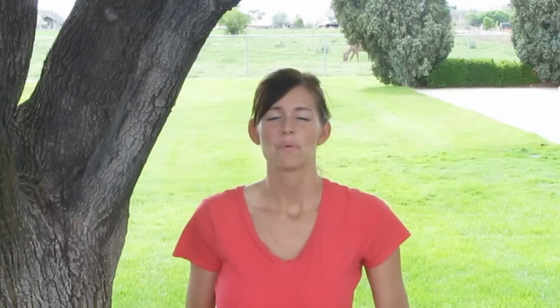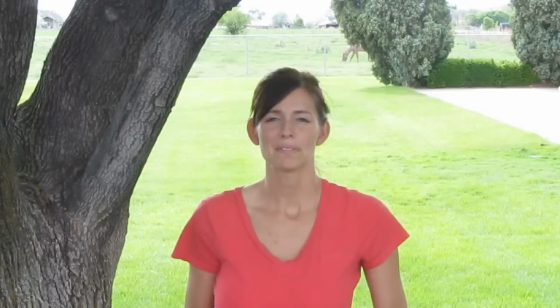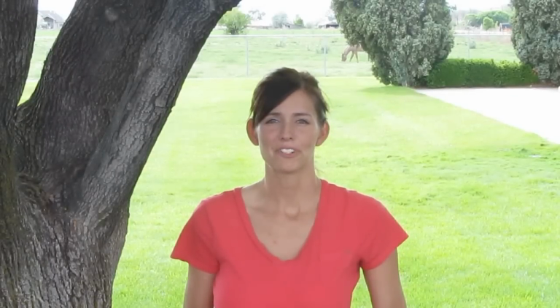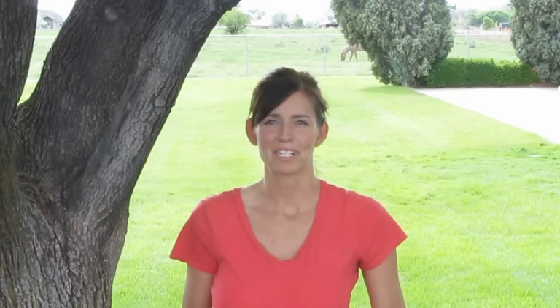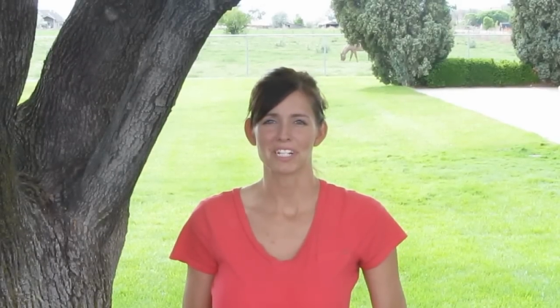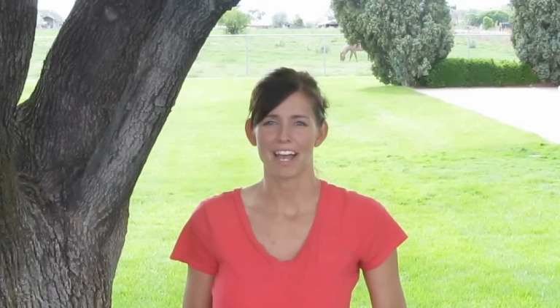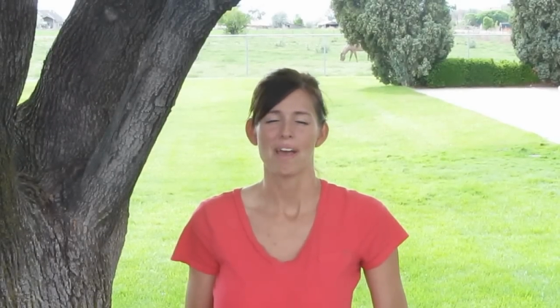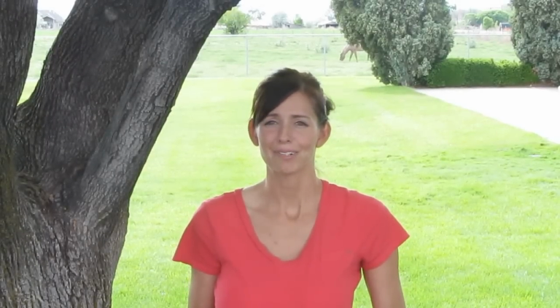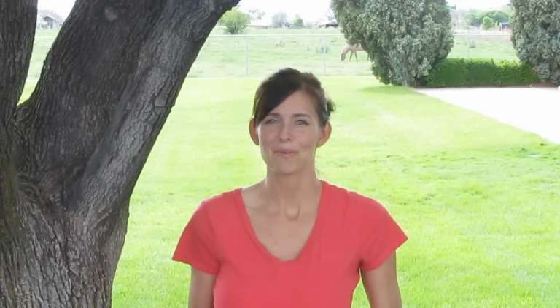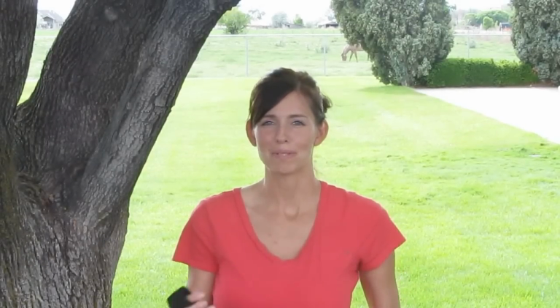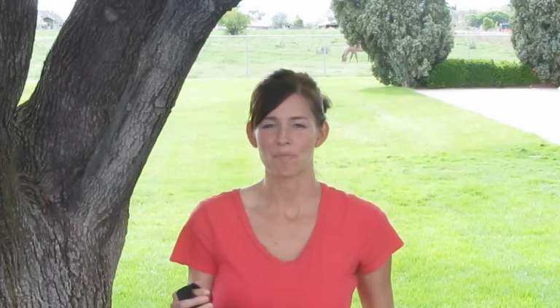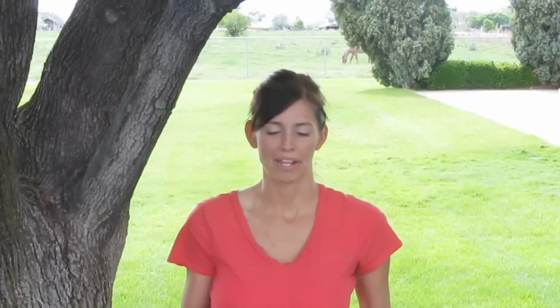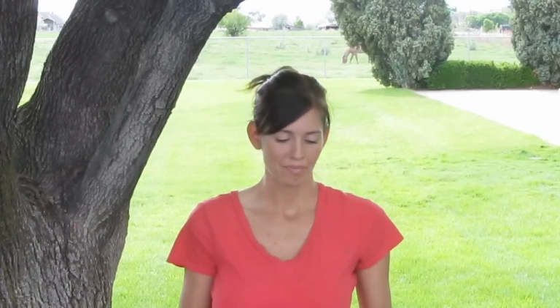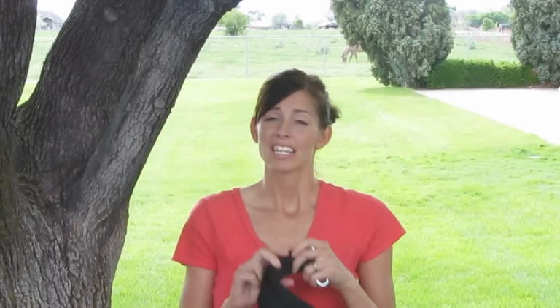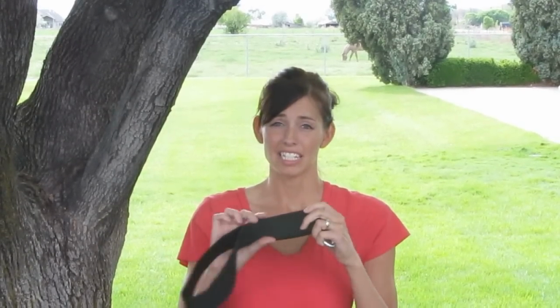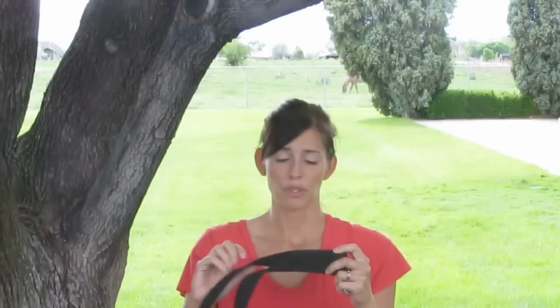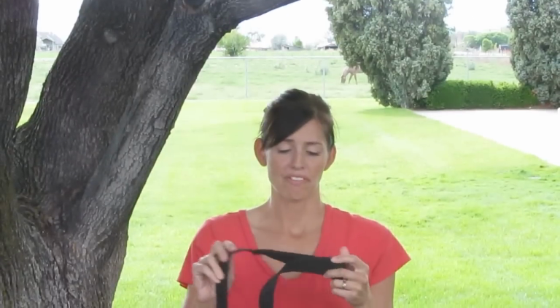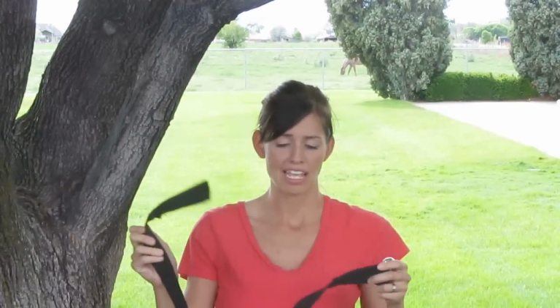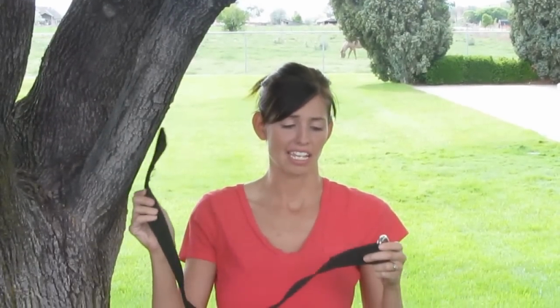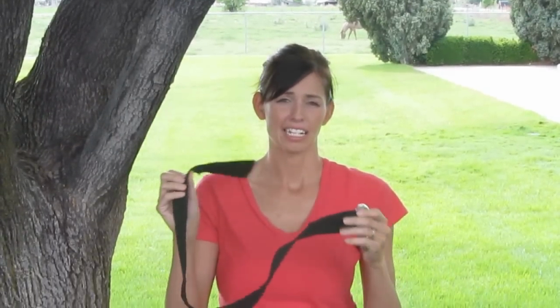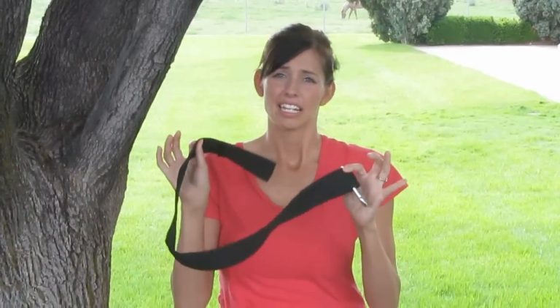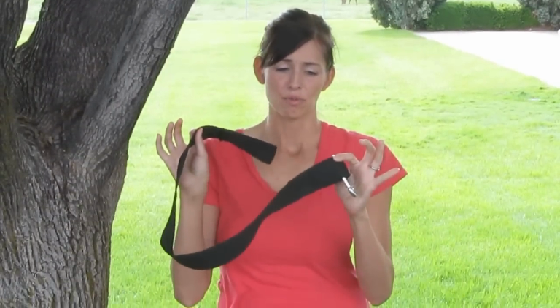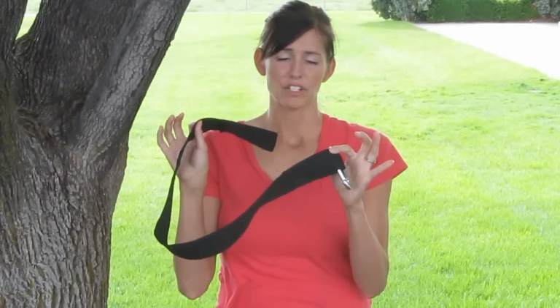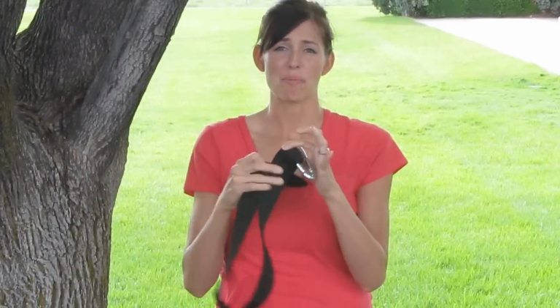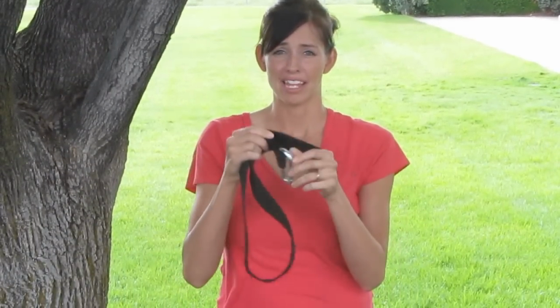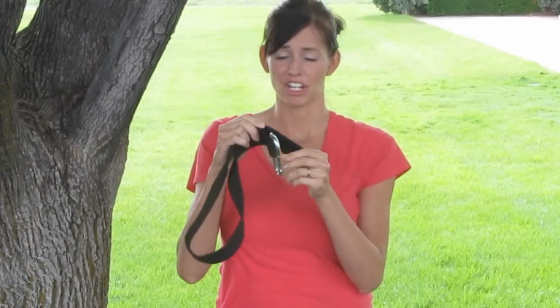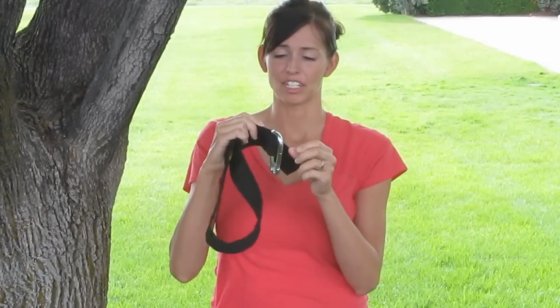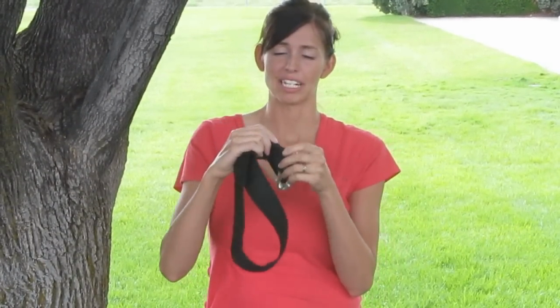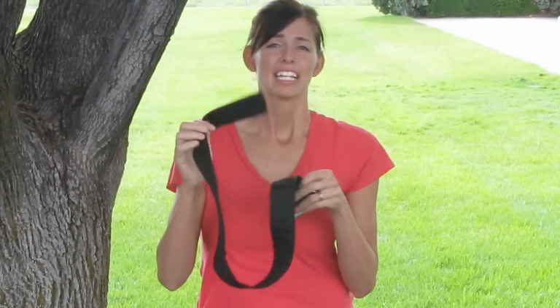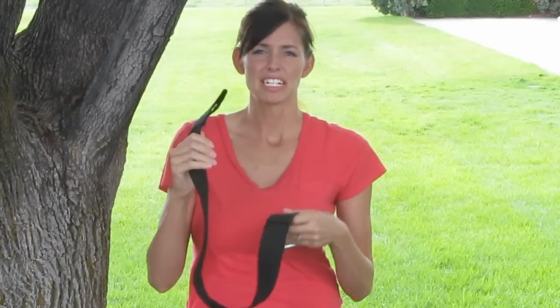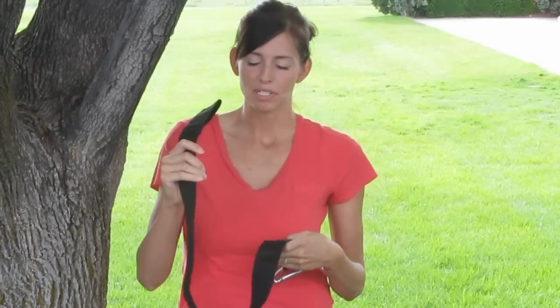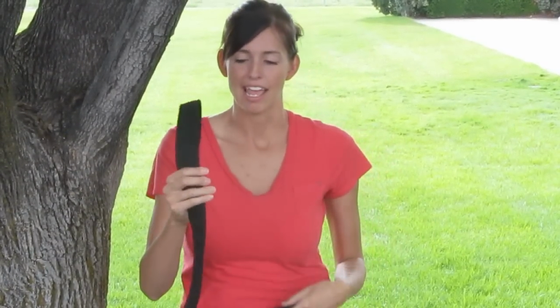Welcome to thetreeswingstore.com. This is our three-foot hanging kit. It comes with the strap and the hook included. It's very simple to hang.